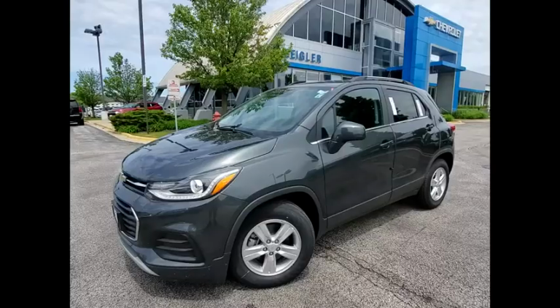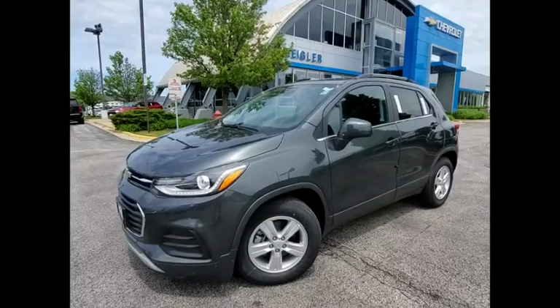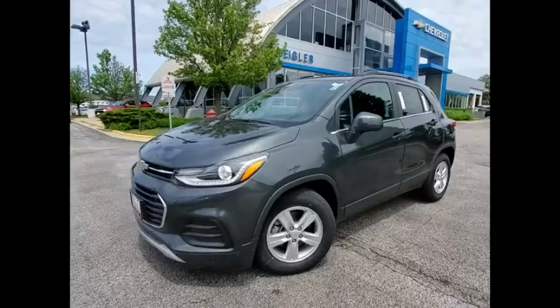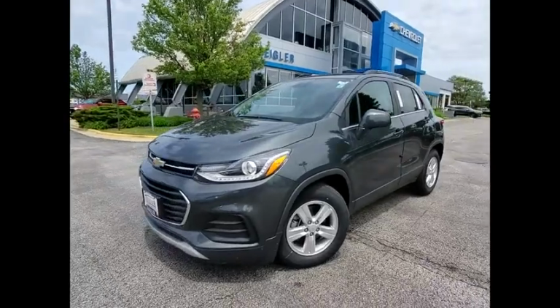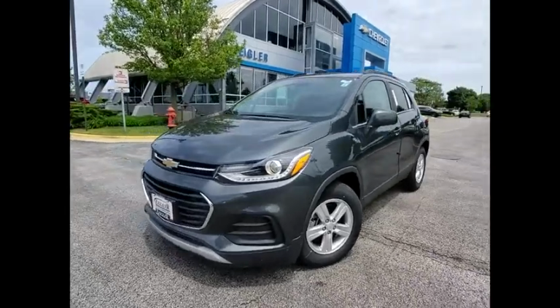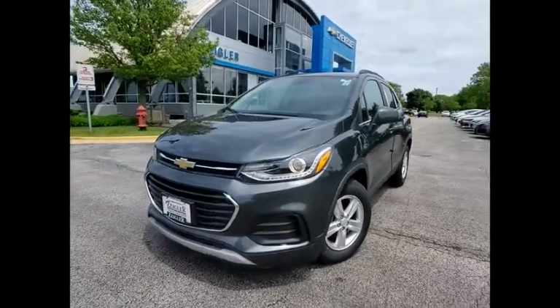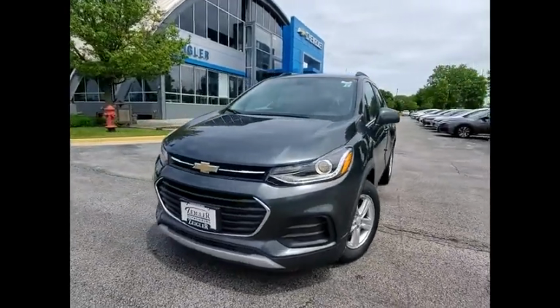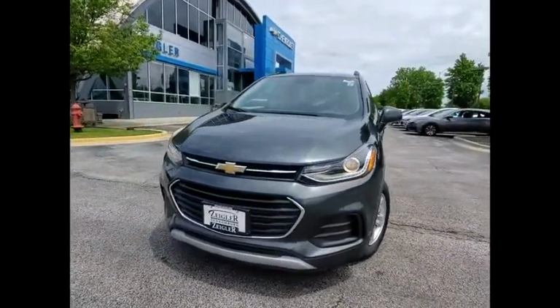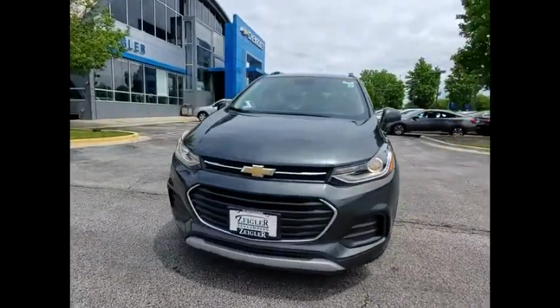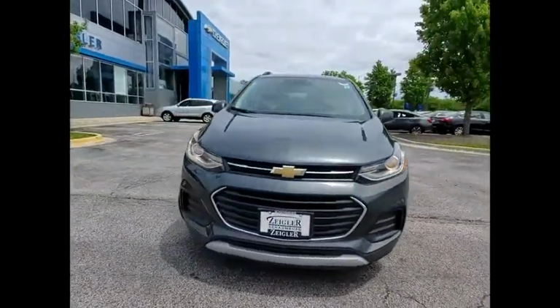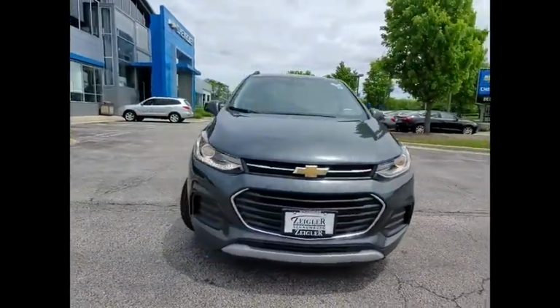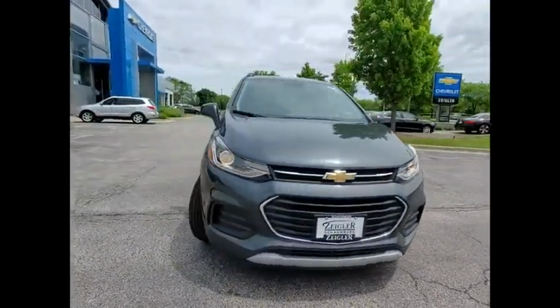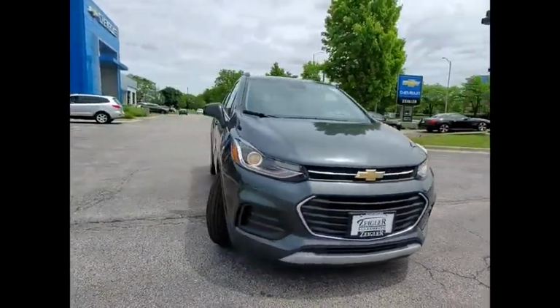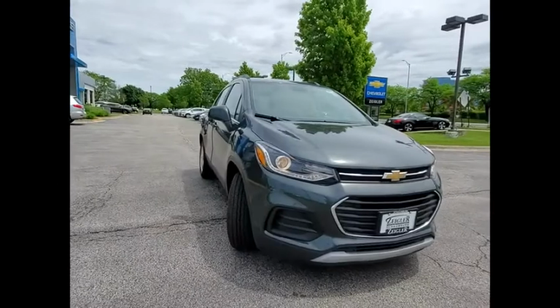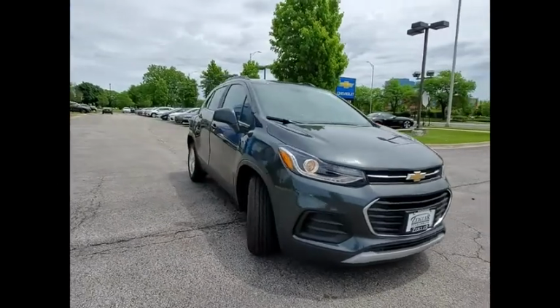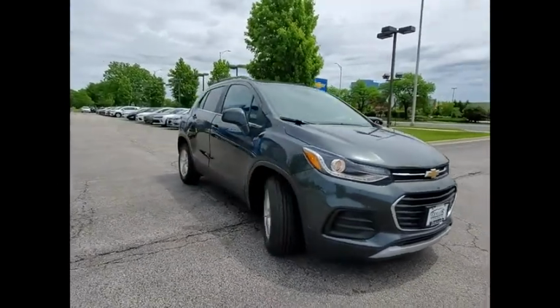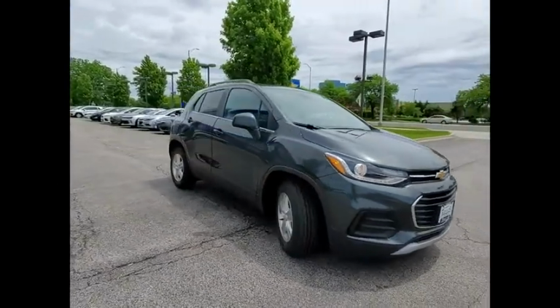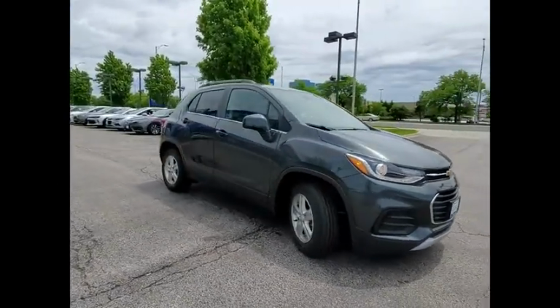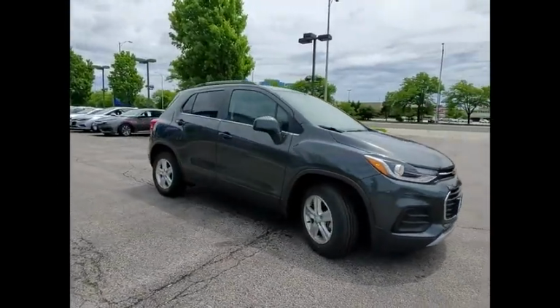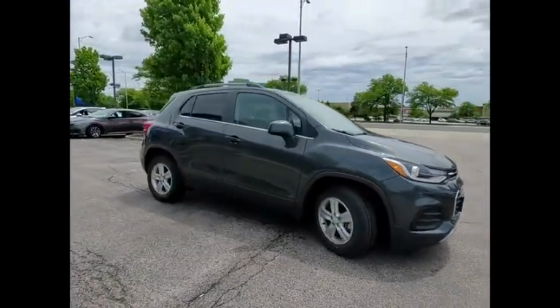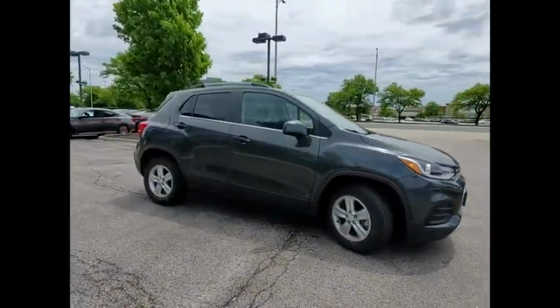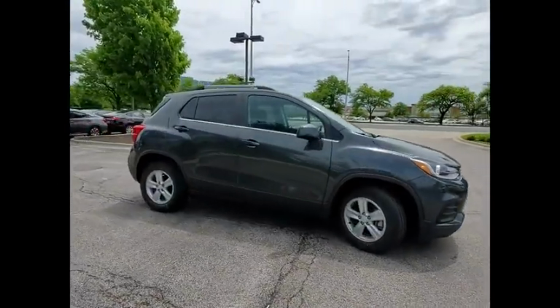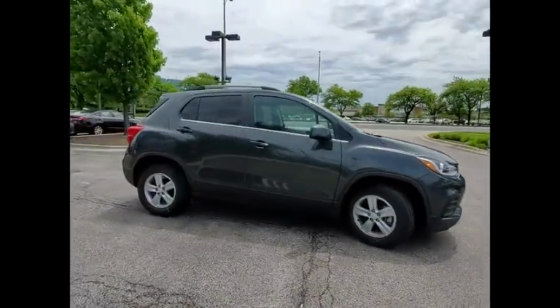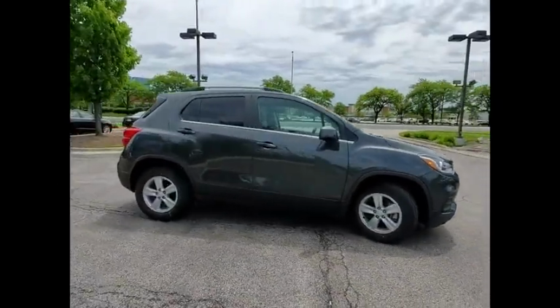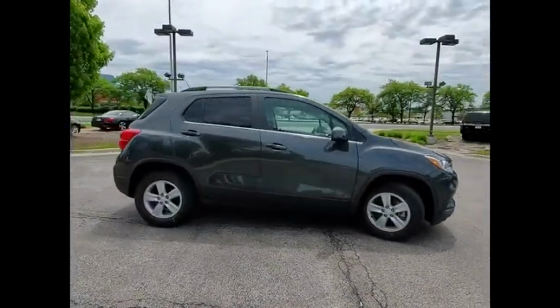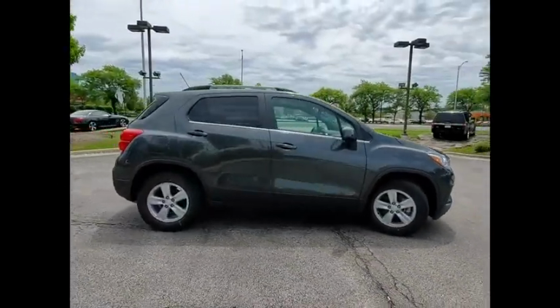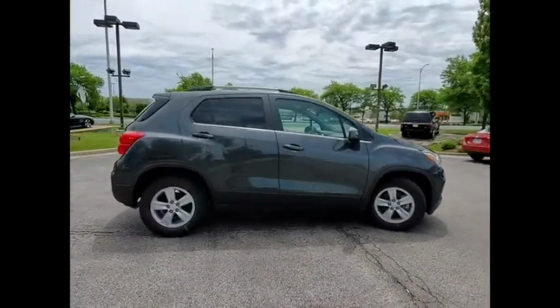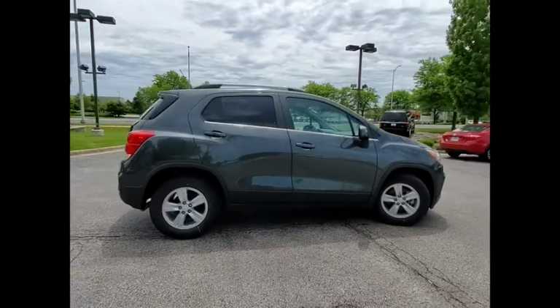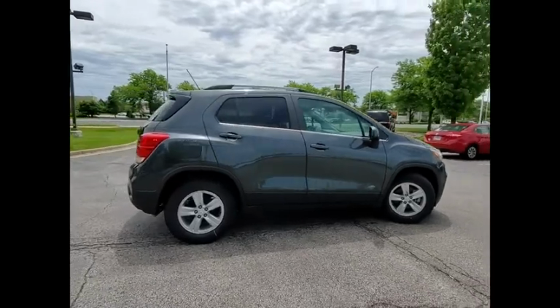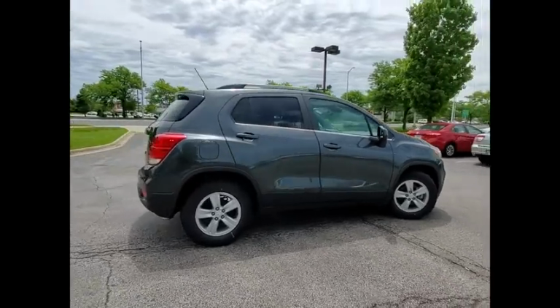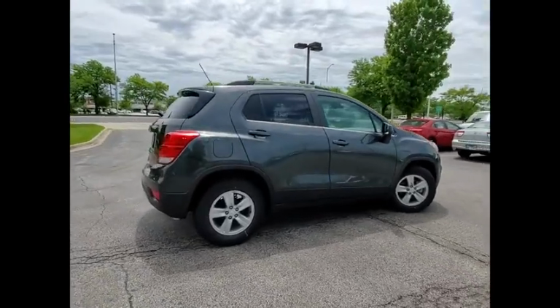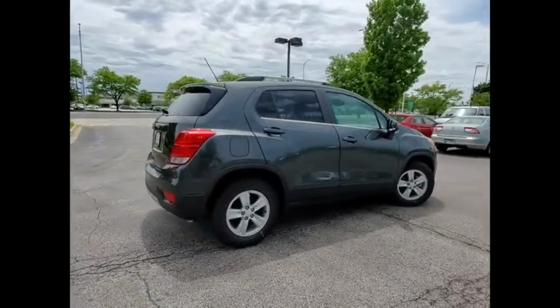Looking for the right vehicle? Check out the 2020 Chevrolet Trax. The Trax is tiny on the outside, but remarkably spacious within. It comes with clean and modern interiors.